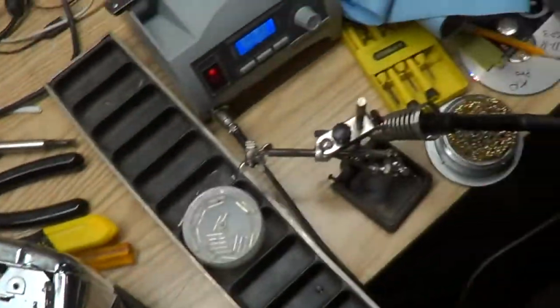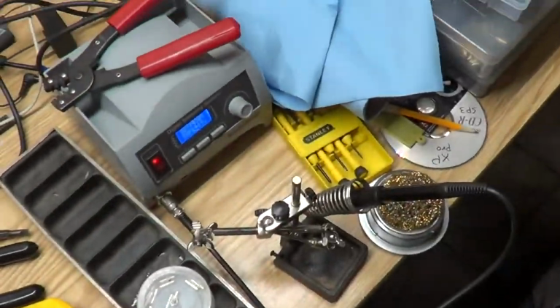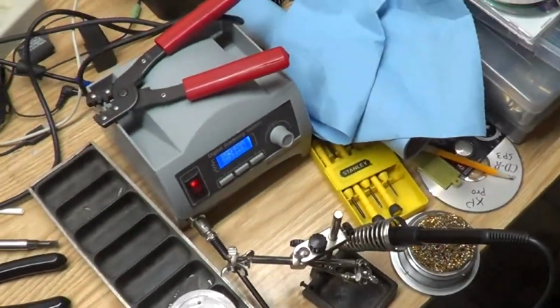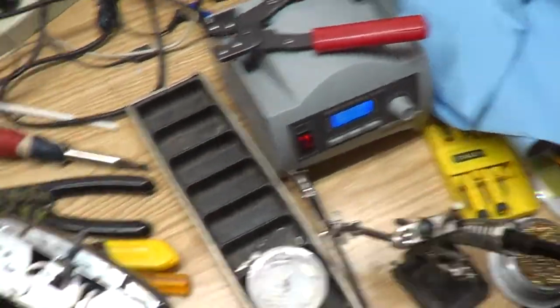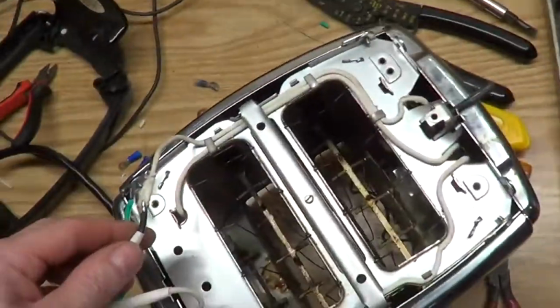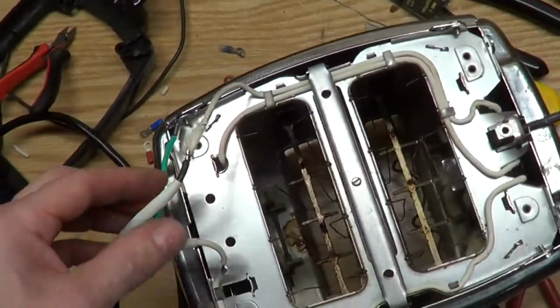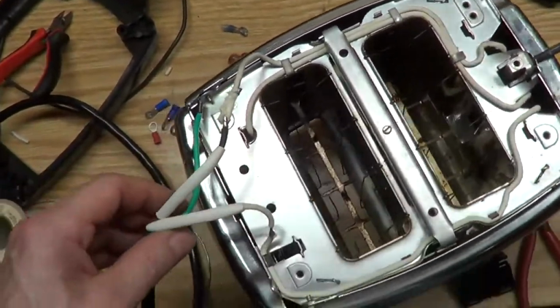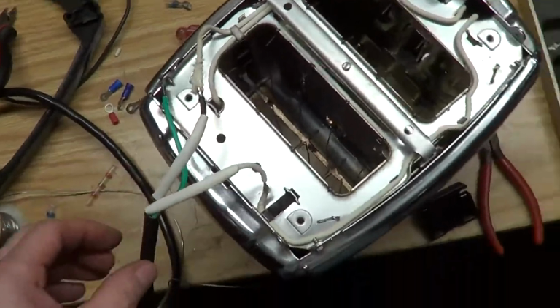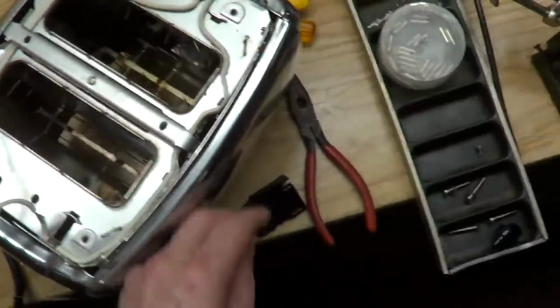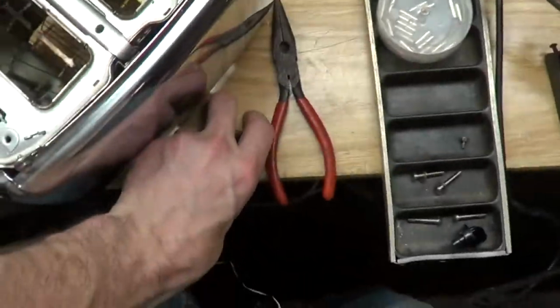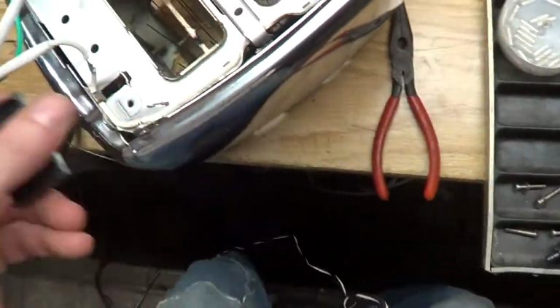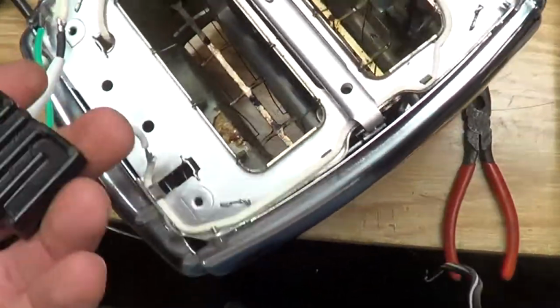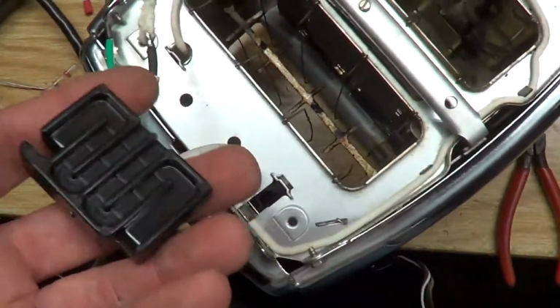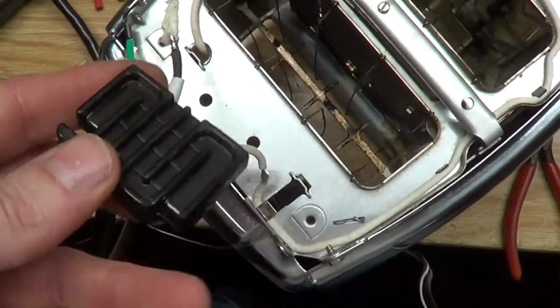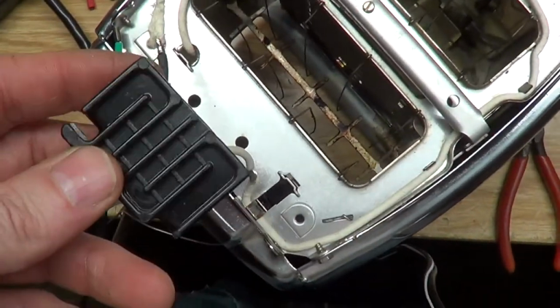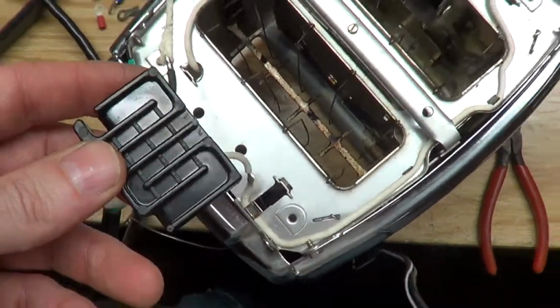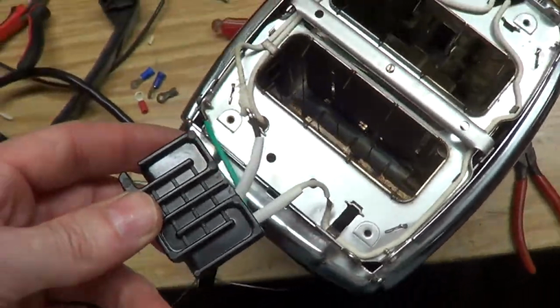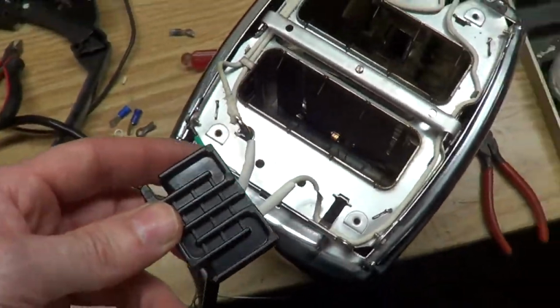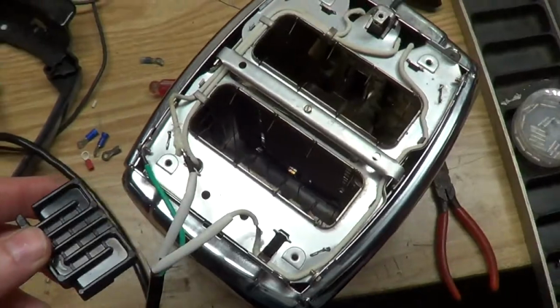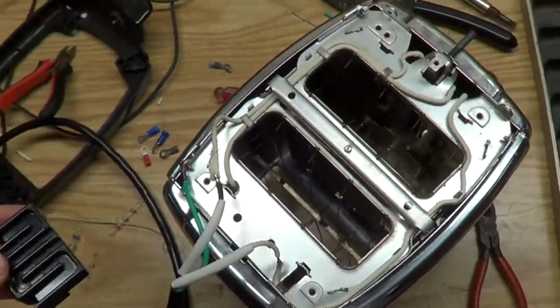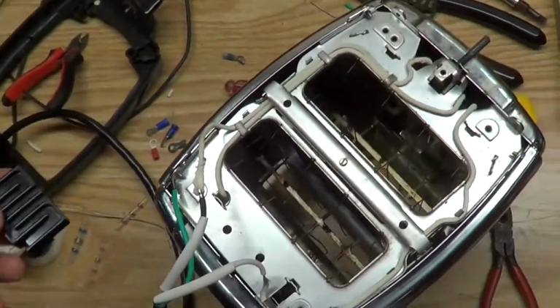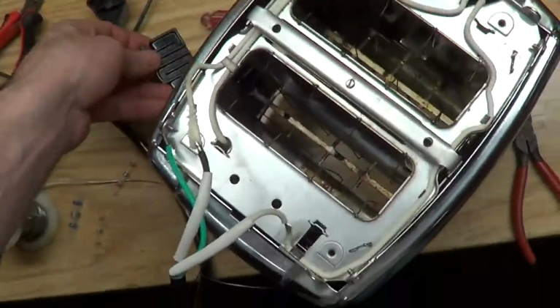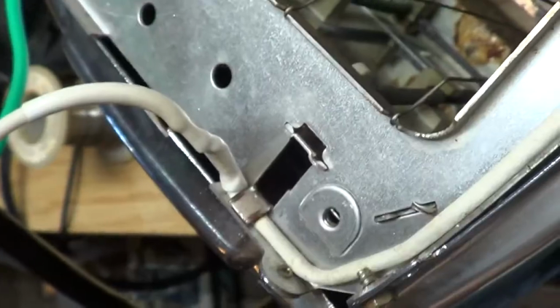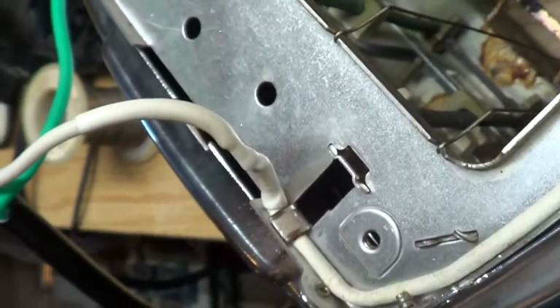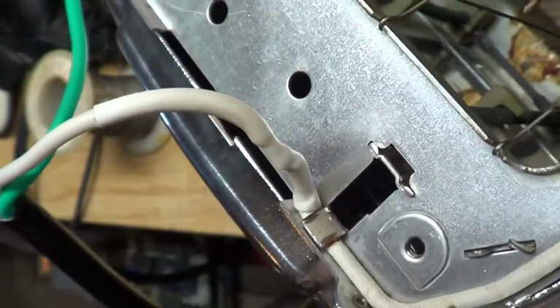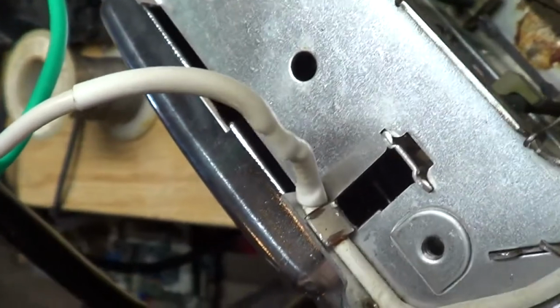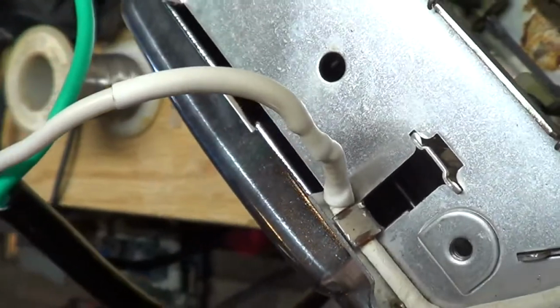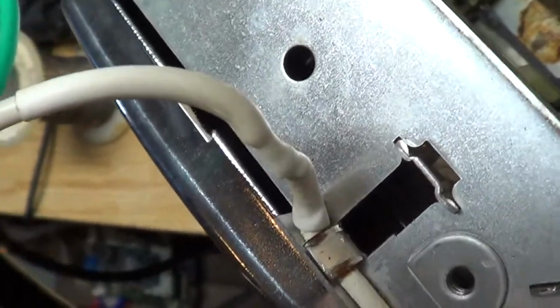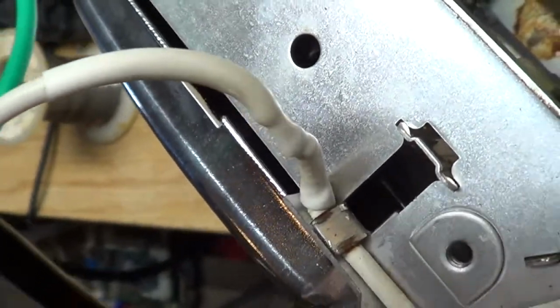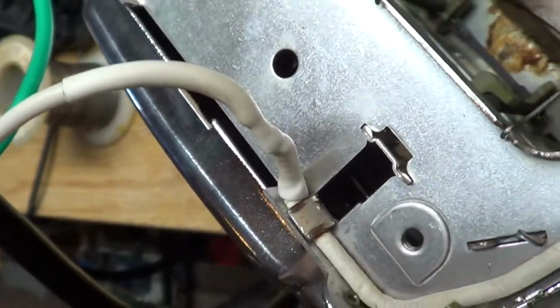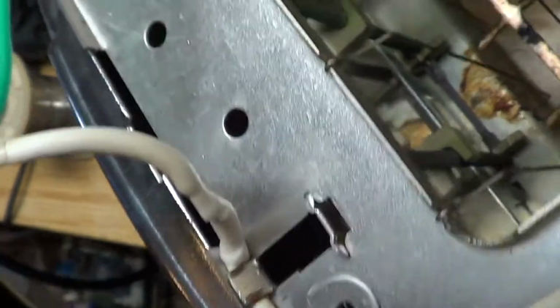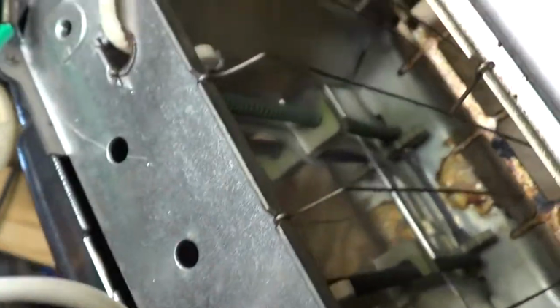Went with the old tried-and-true reliable way. Now the fun part — getting all this stuffed back in. That's still the best looking connection you can make with a wire: heat shrink and solder.